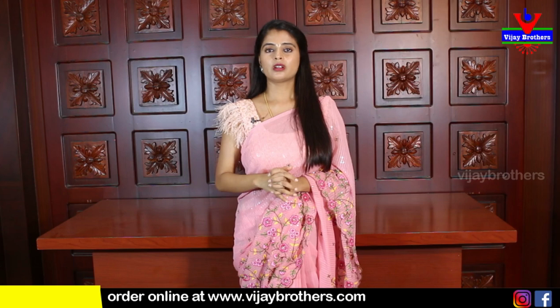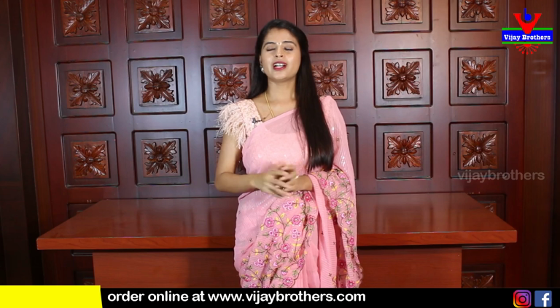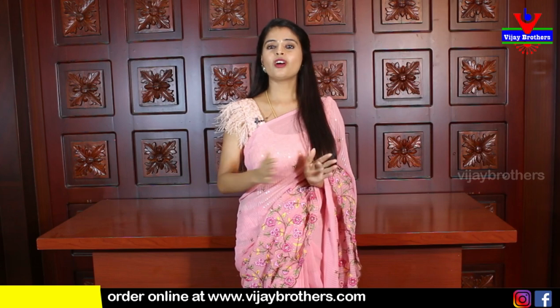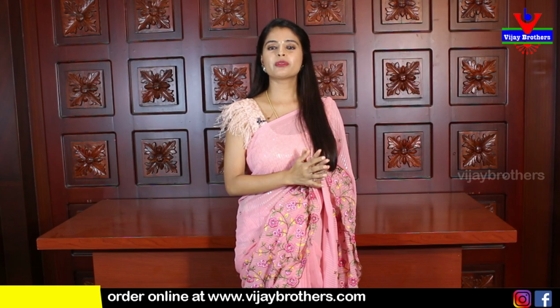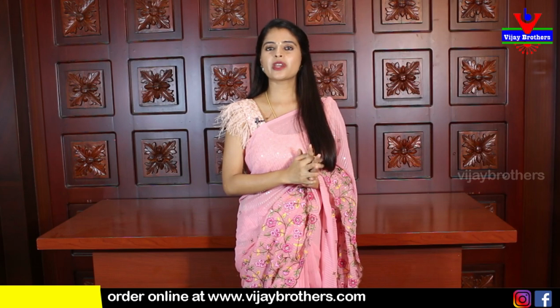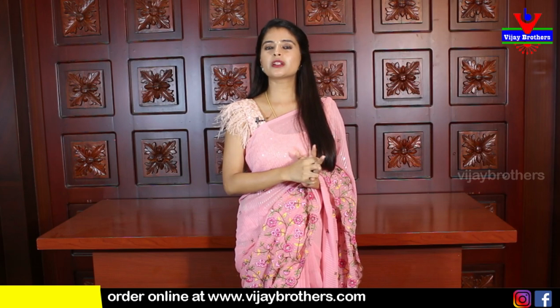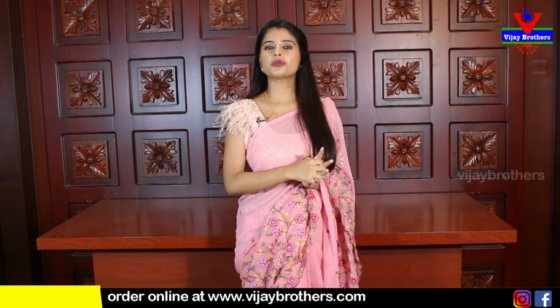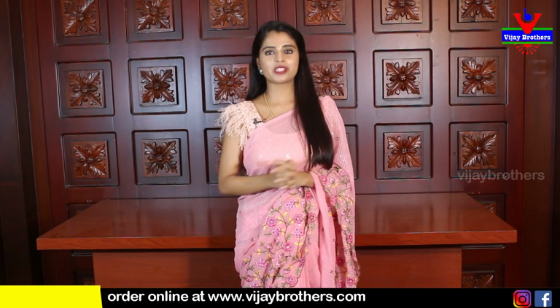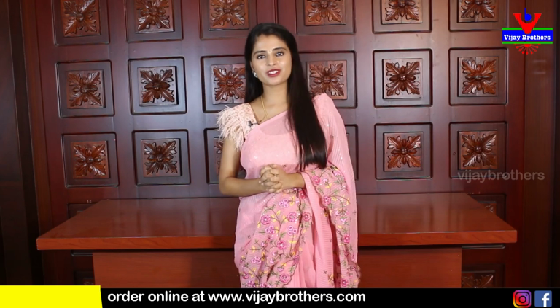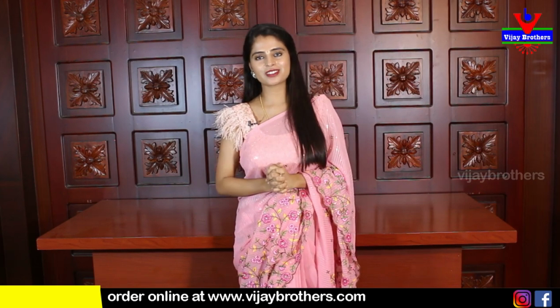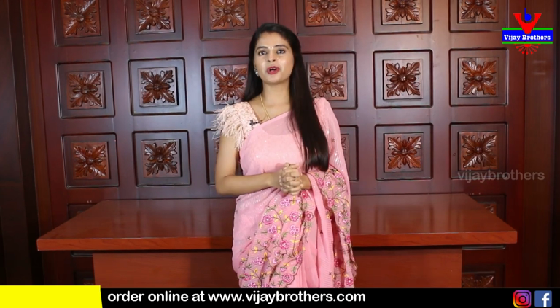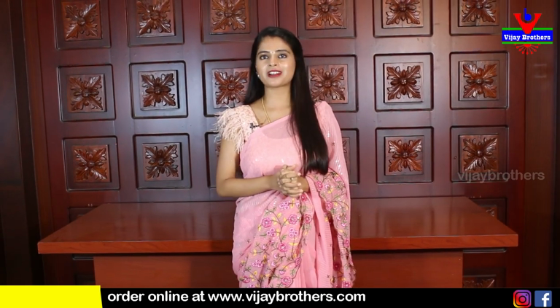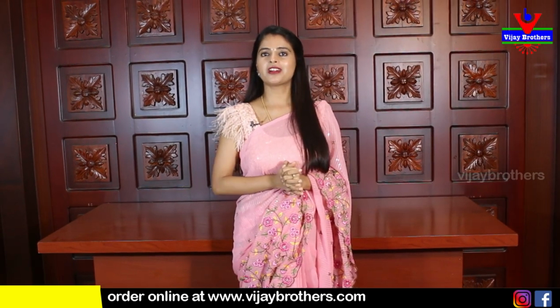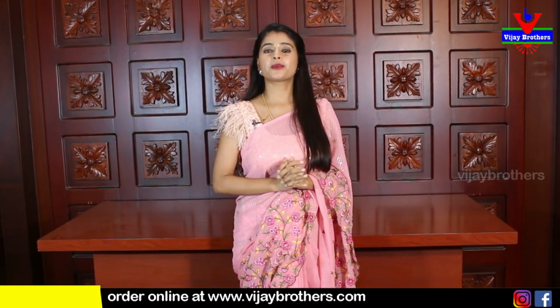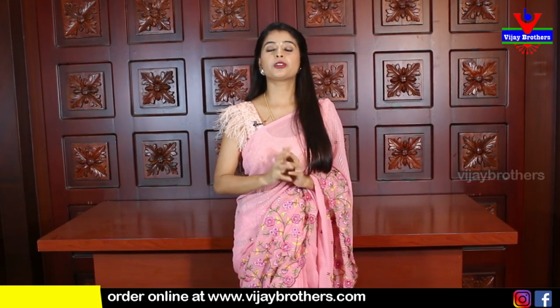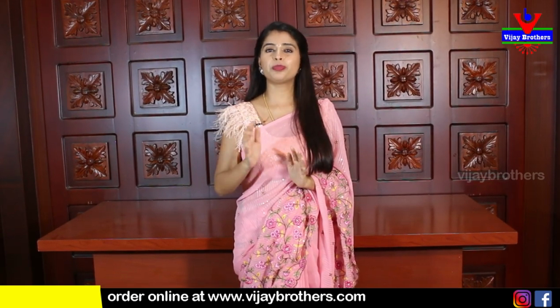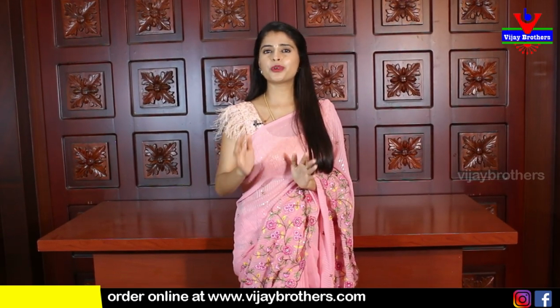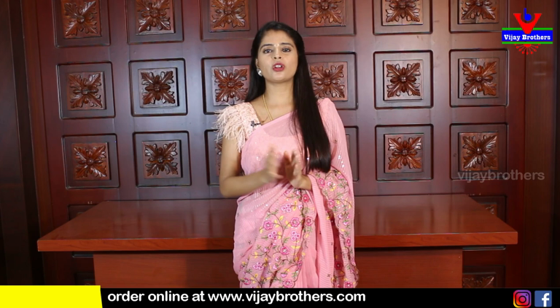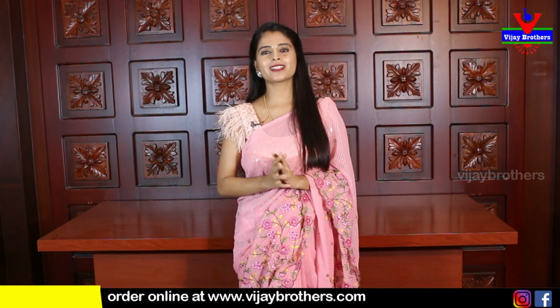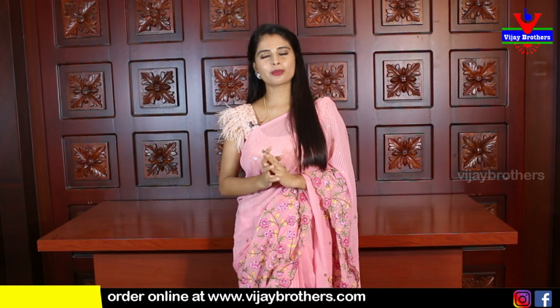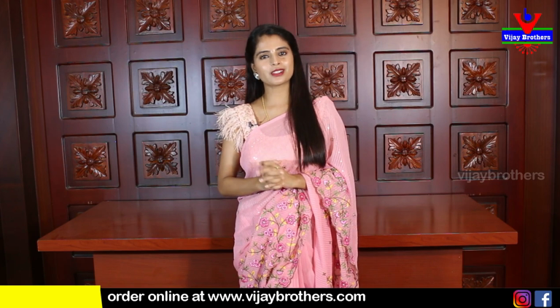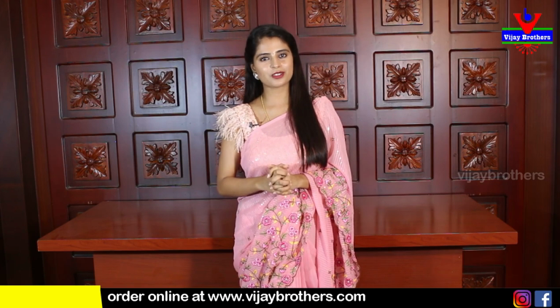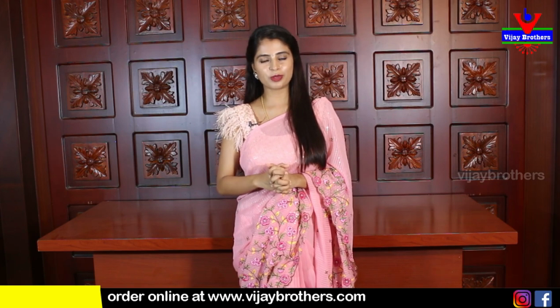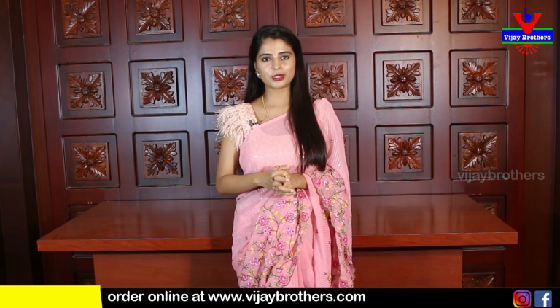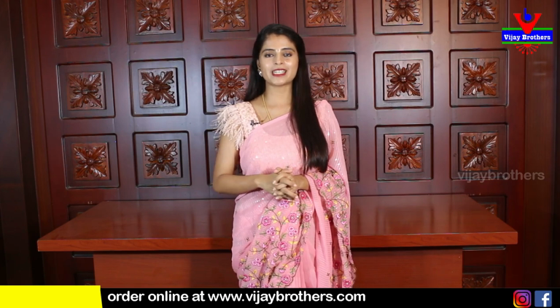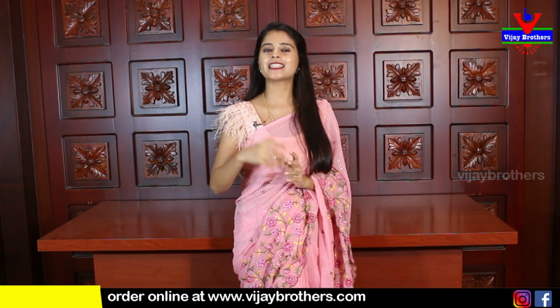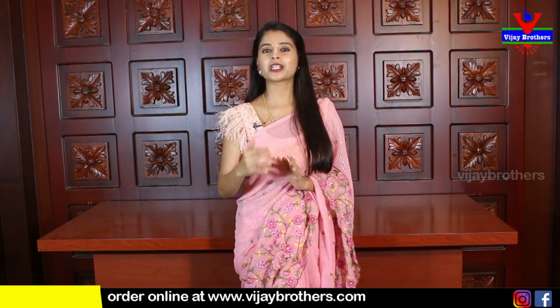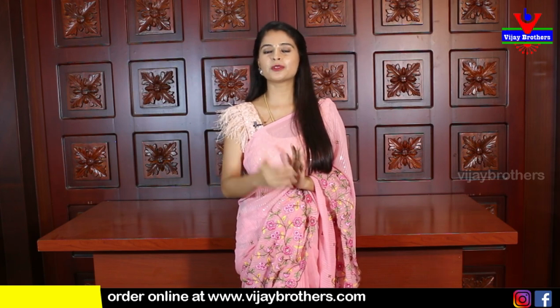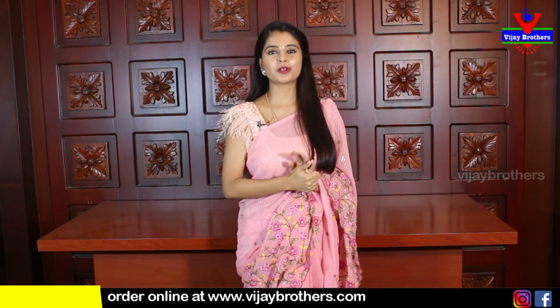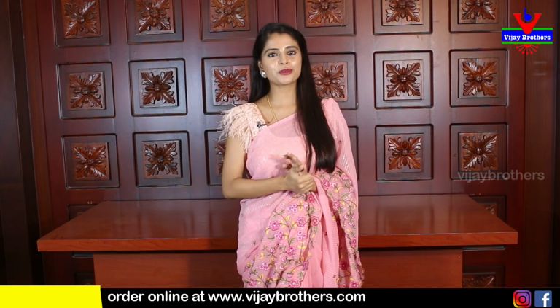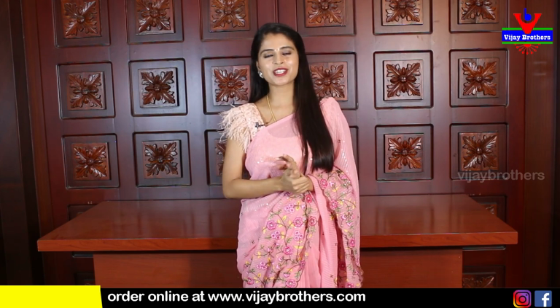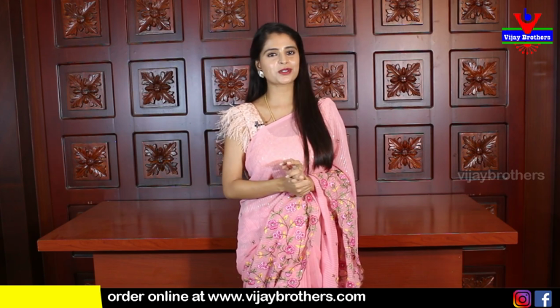Hello all, Namaste, welcome to Vijay Brothers, this is Monica. So, we are going to show you these beautiful organza printed saris from the Vadovu Designer Studio.